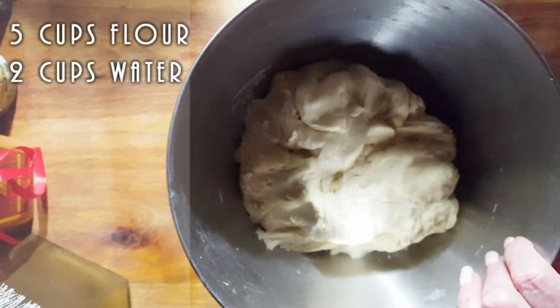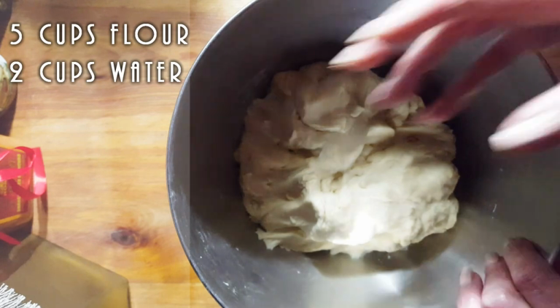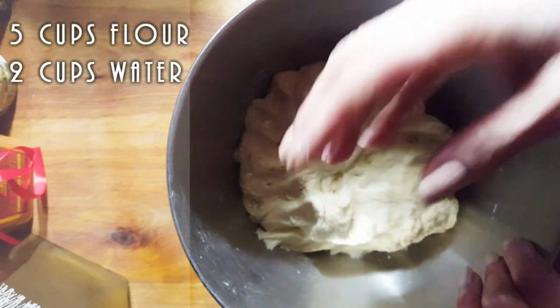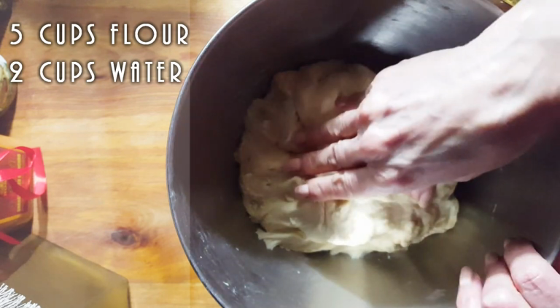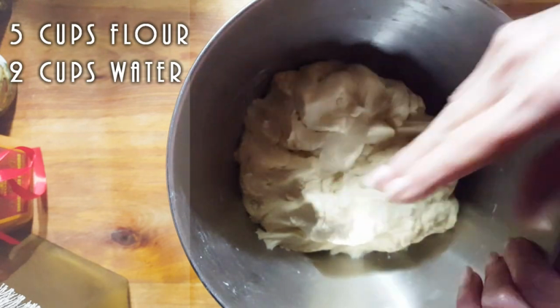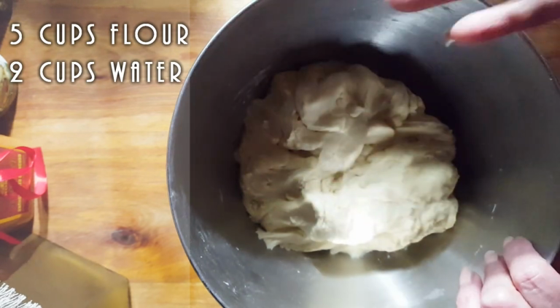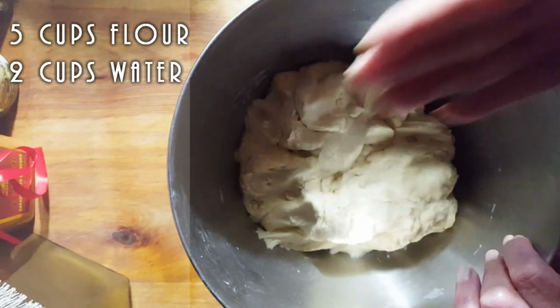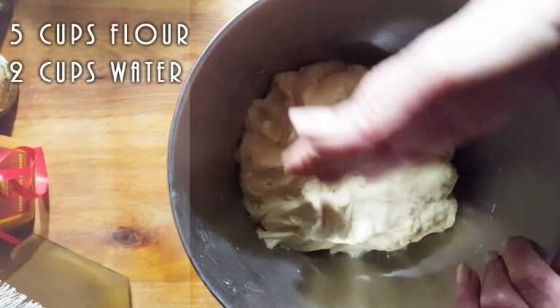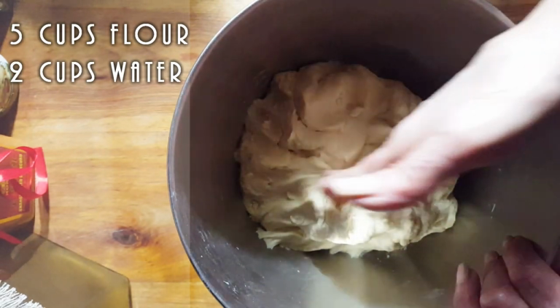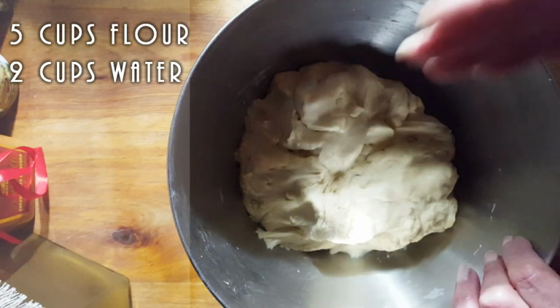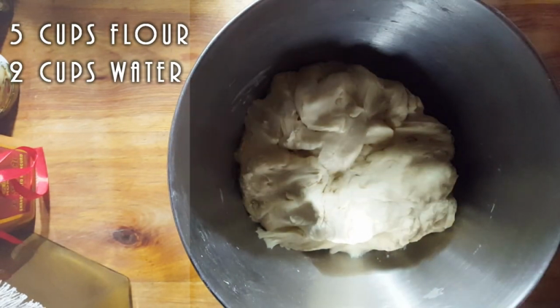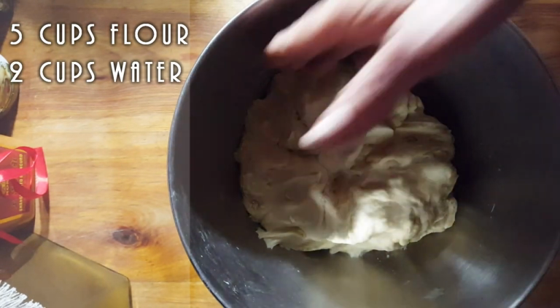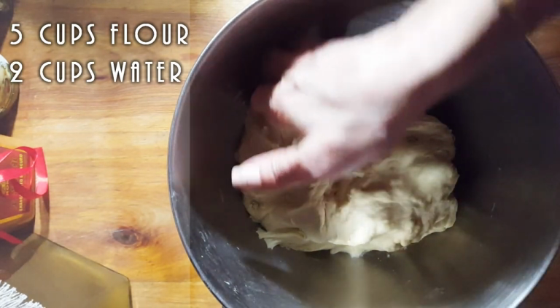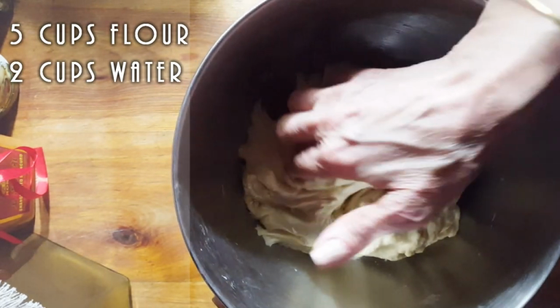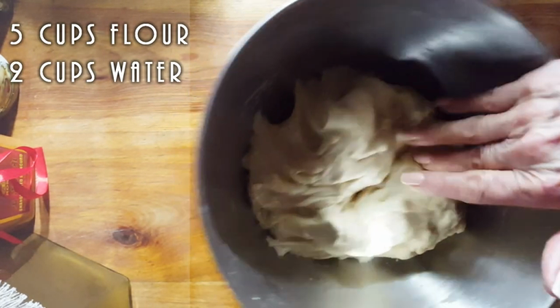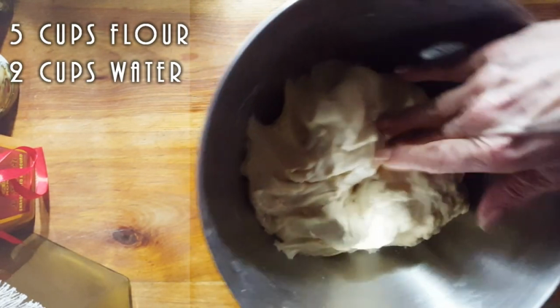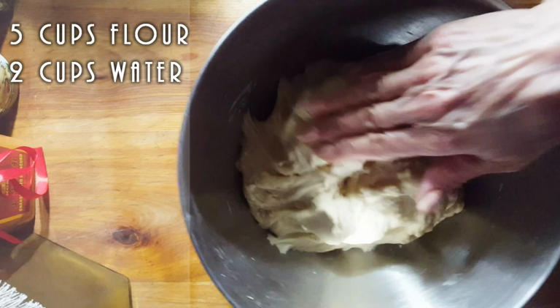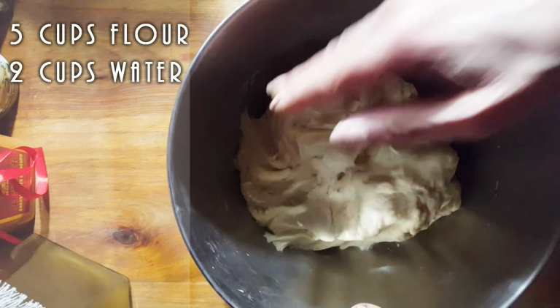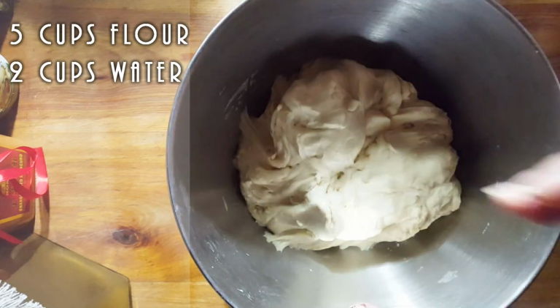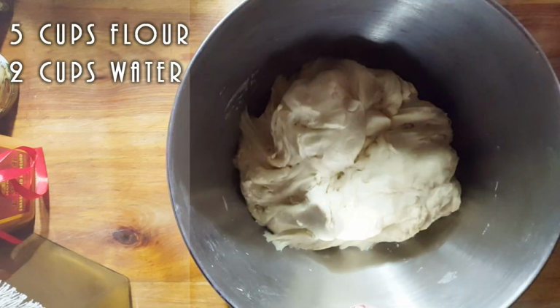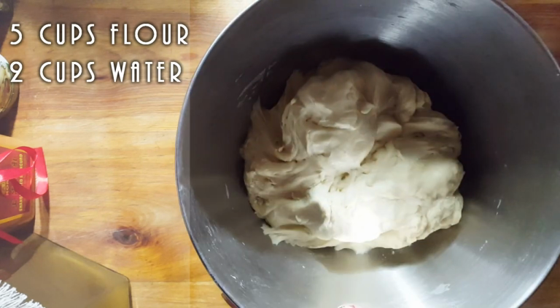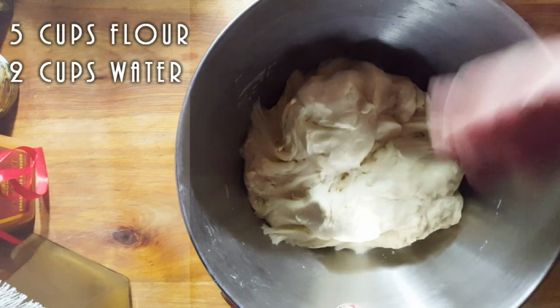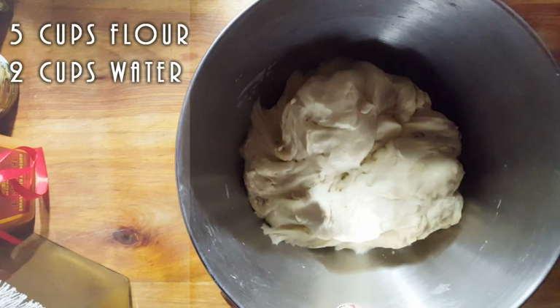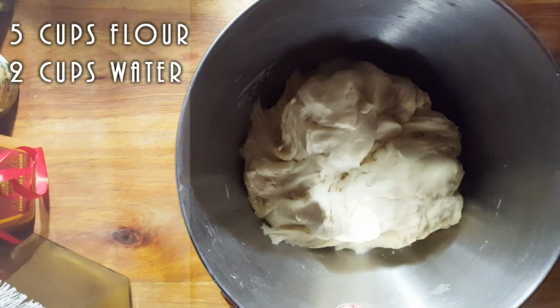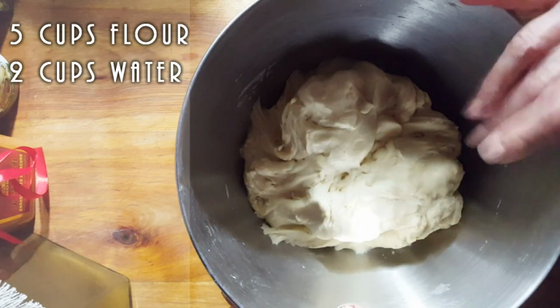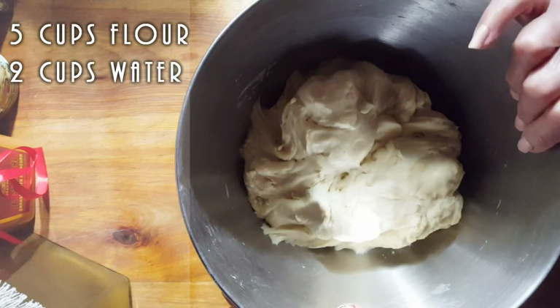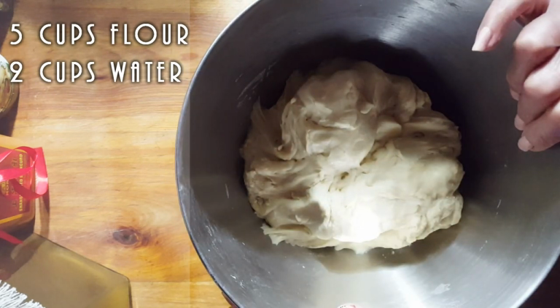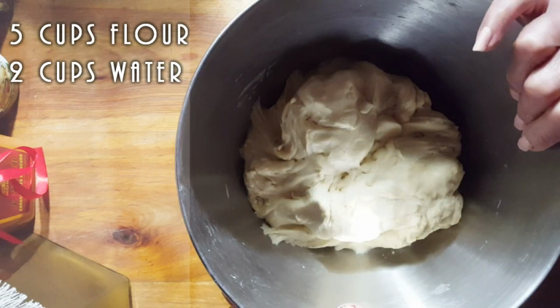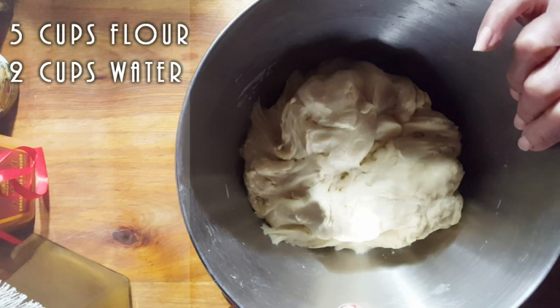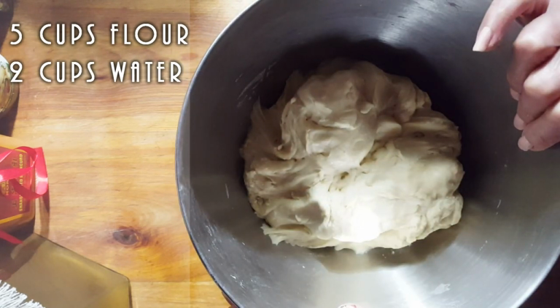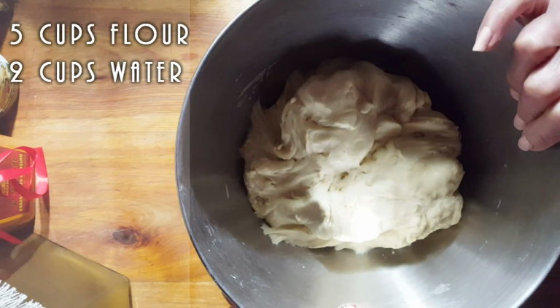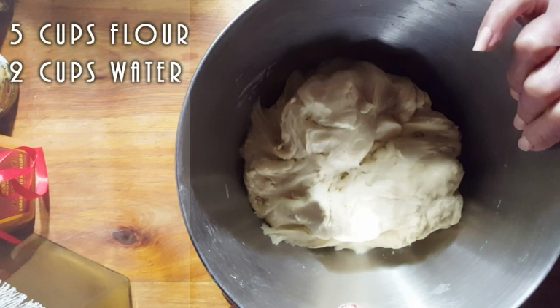You want to wash it until you're left with very little. You're going to see you're going to hardly have anything left. The amount of dough you see here, it's going to be half of it, if not even less.